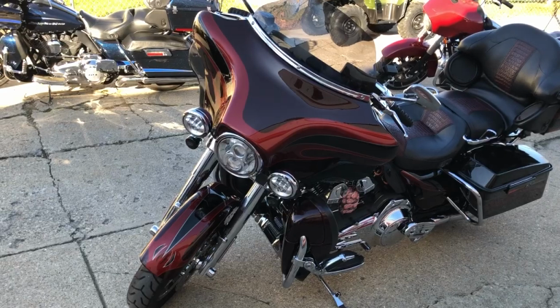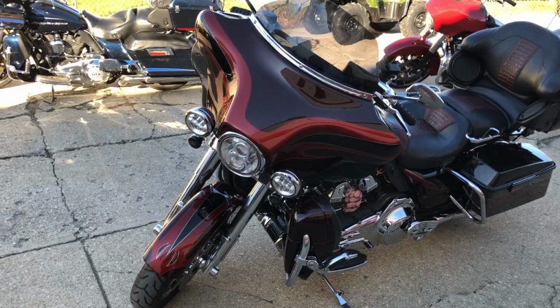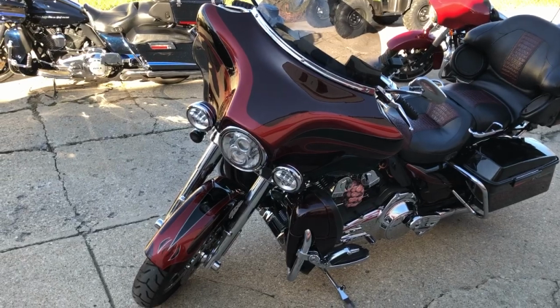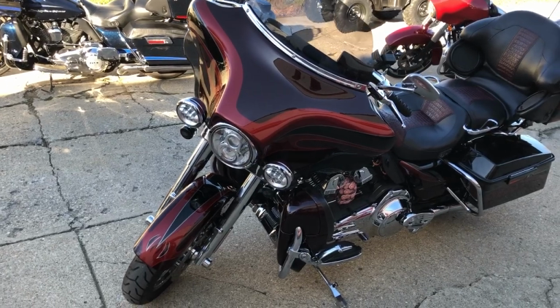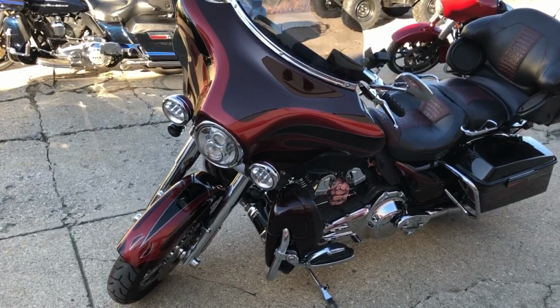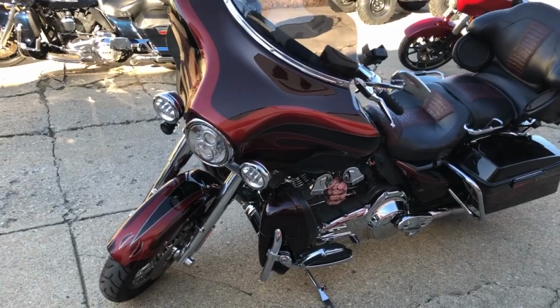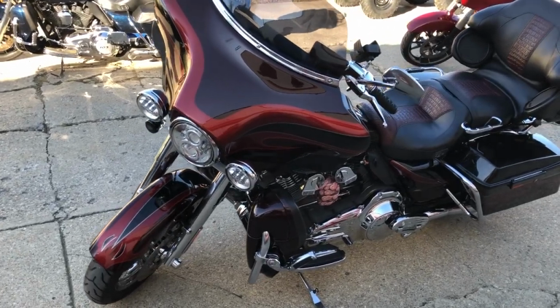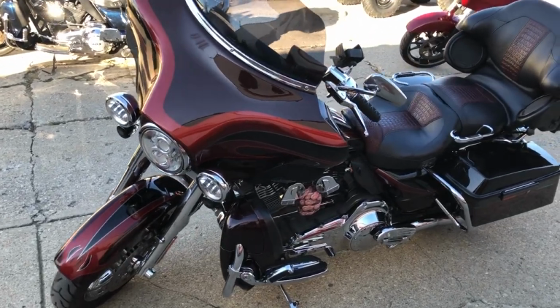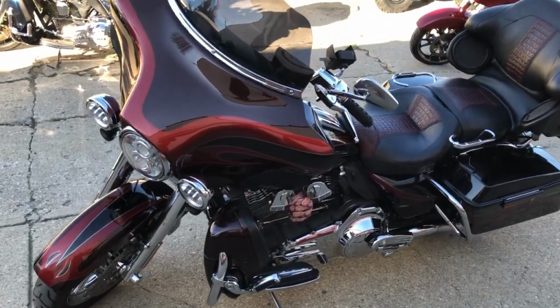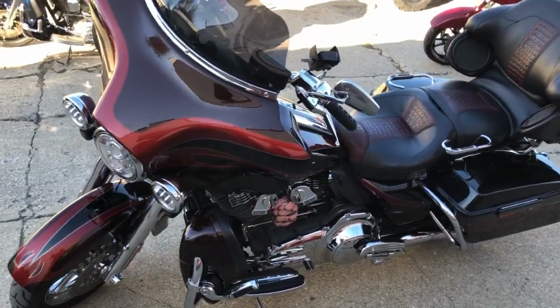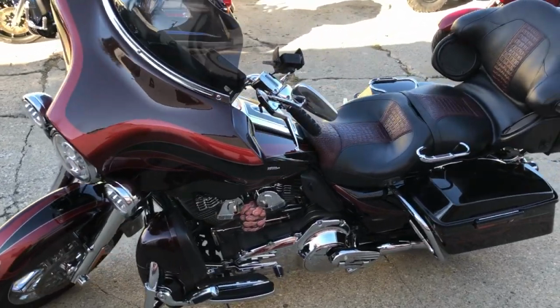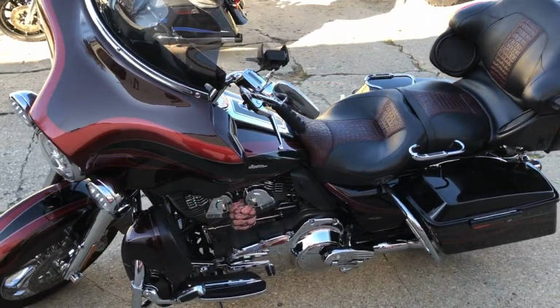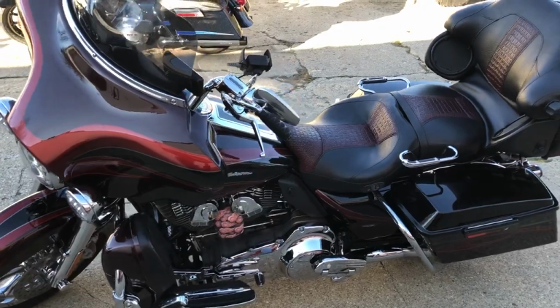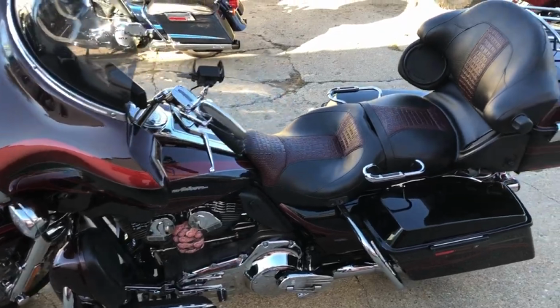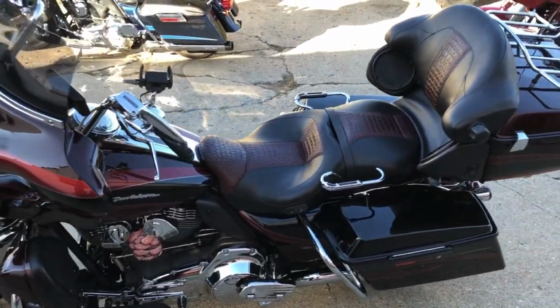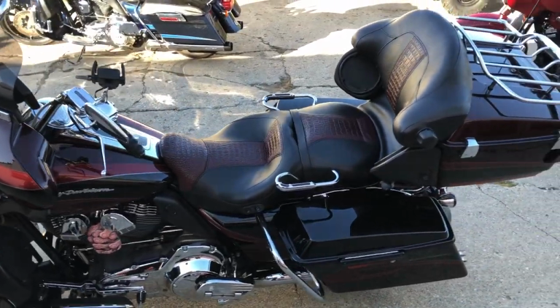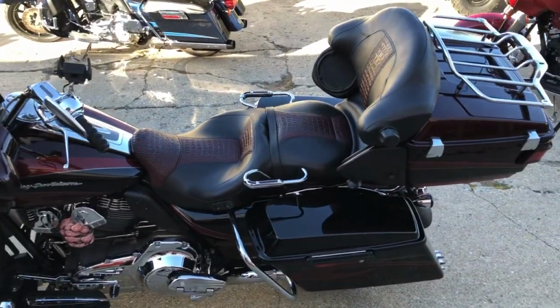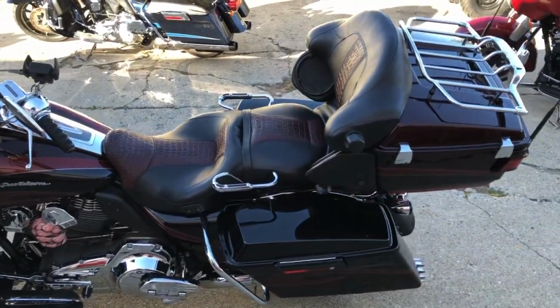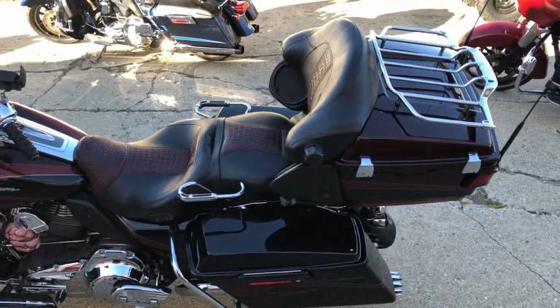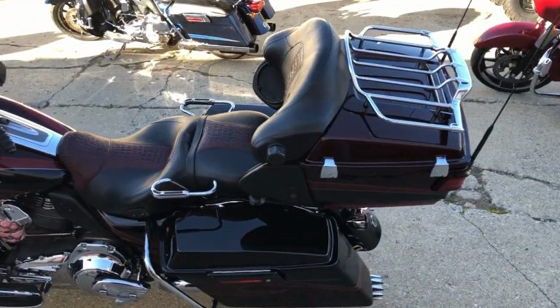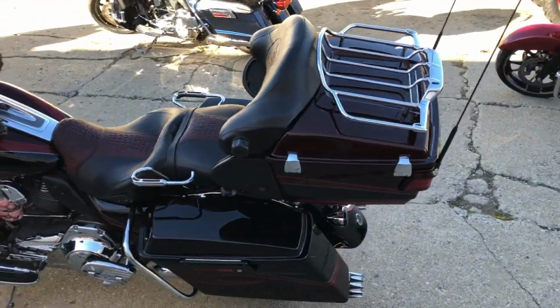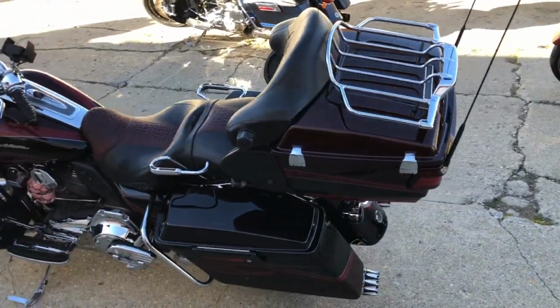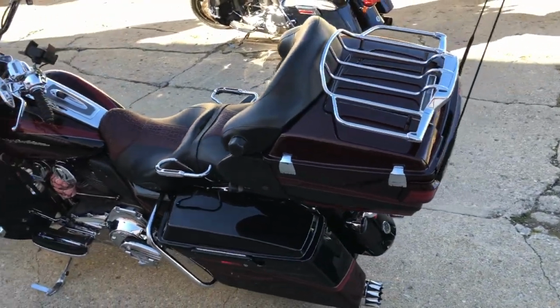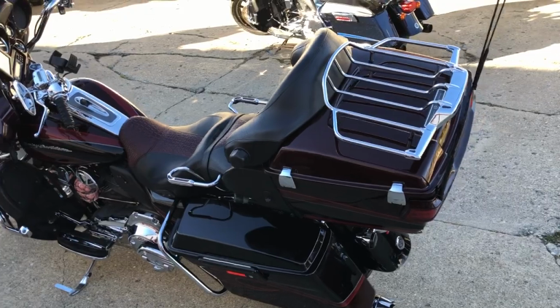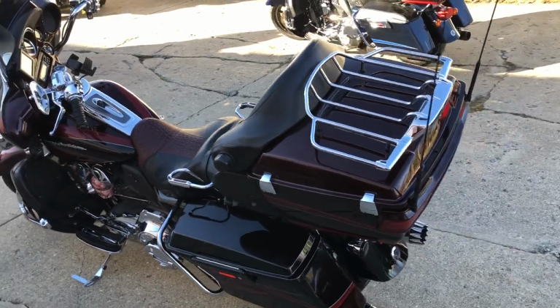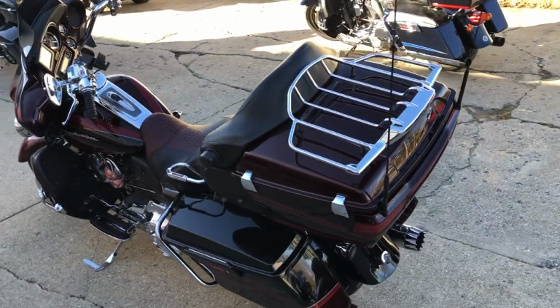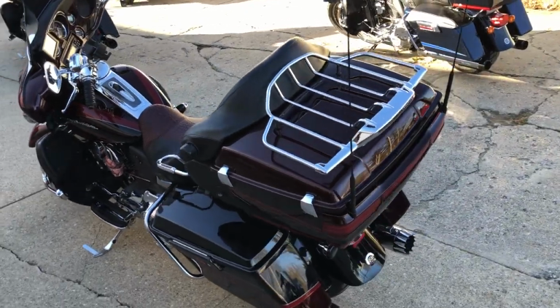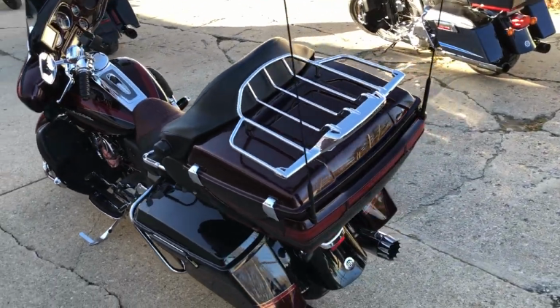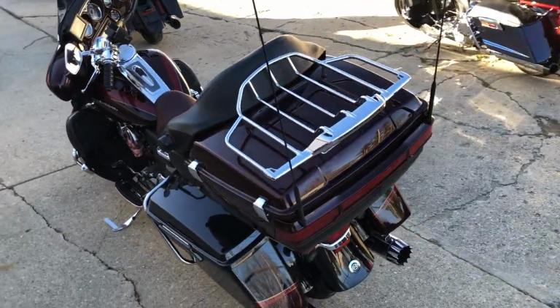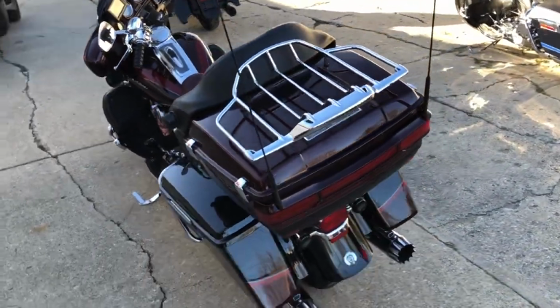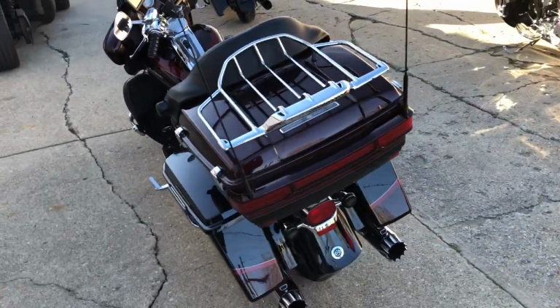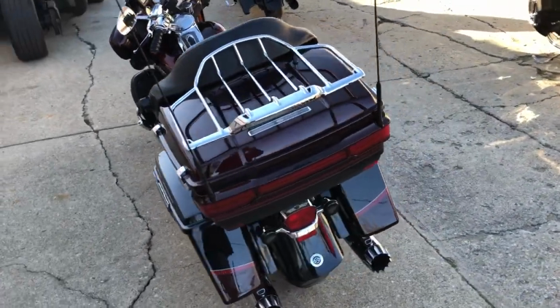Hey guys, approvalpowersports.com here doing some videos on some stuff that just rolled into the showroom. Check it out — 2013 Screamin' Eagle CVO with a 110 cubic inch Screamin' Eagle motor. Chrome everywhere: chrome wheels, chrome front end, chrome levers.